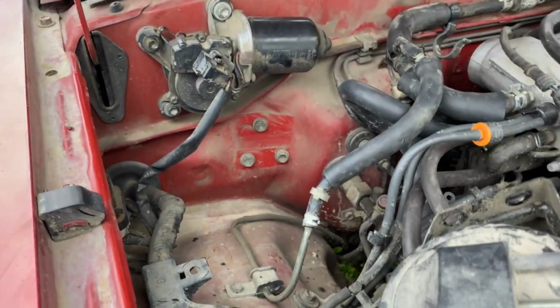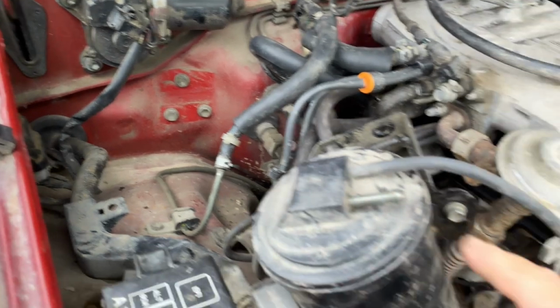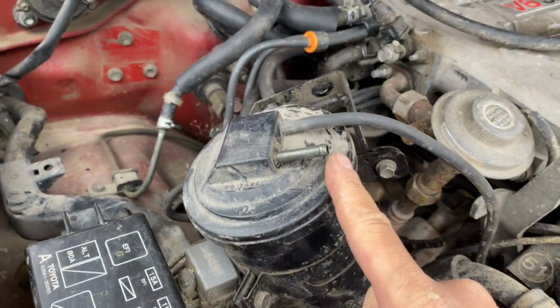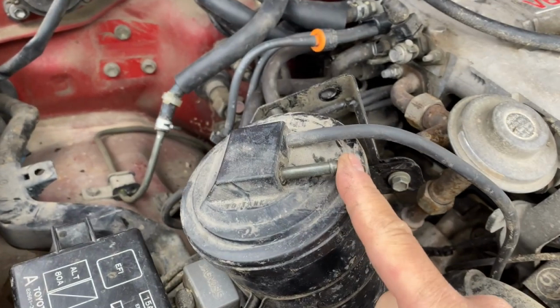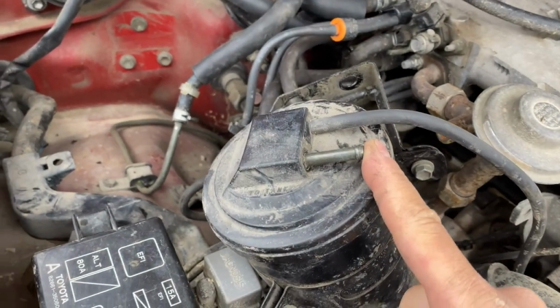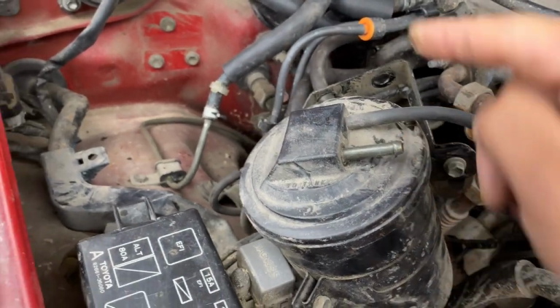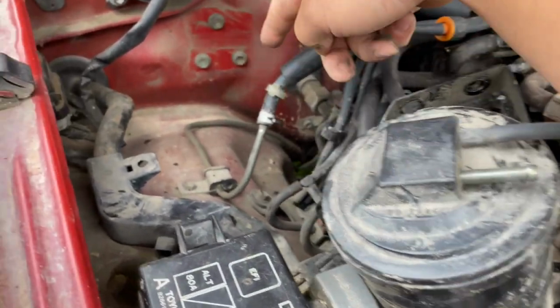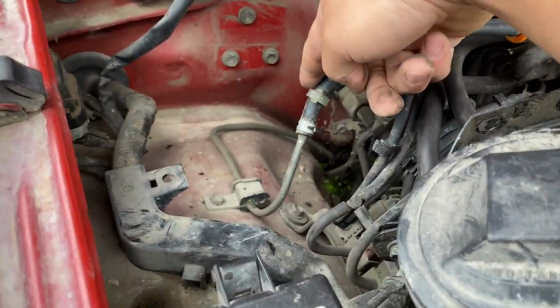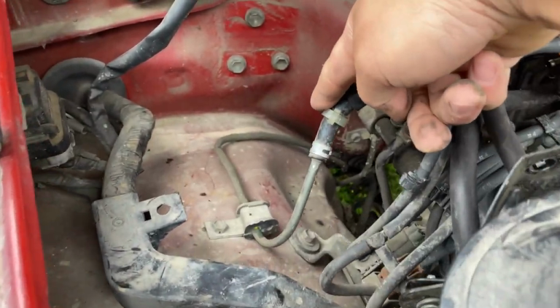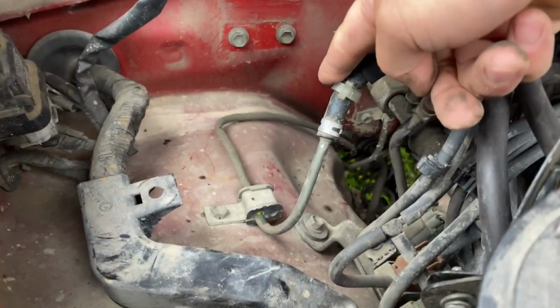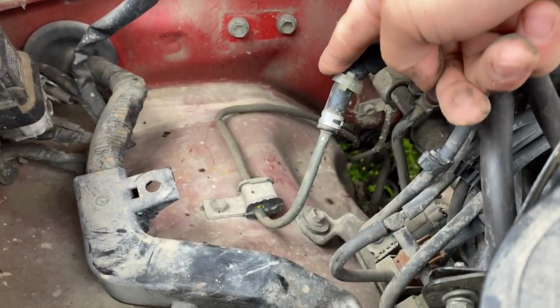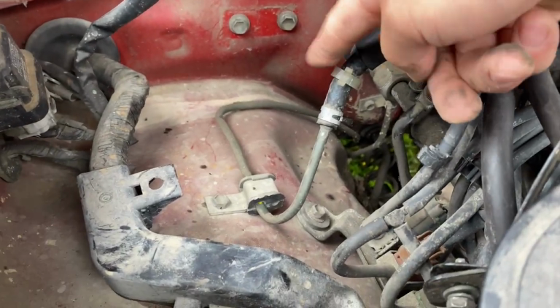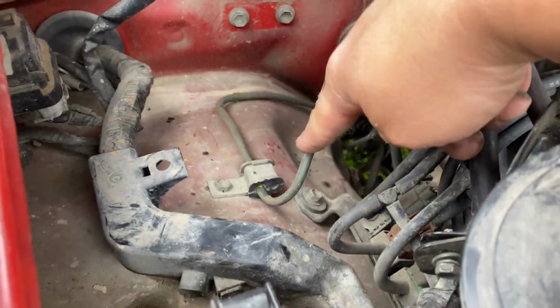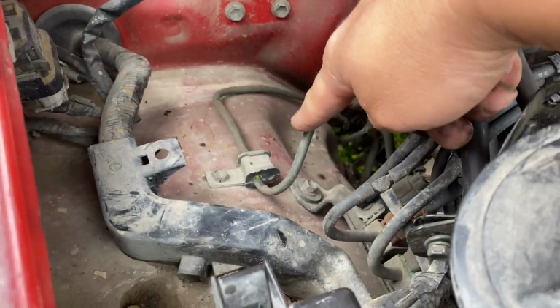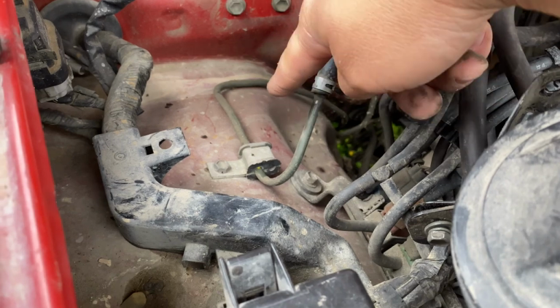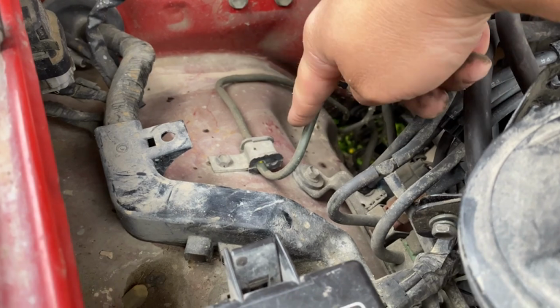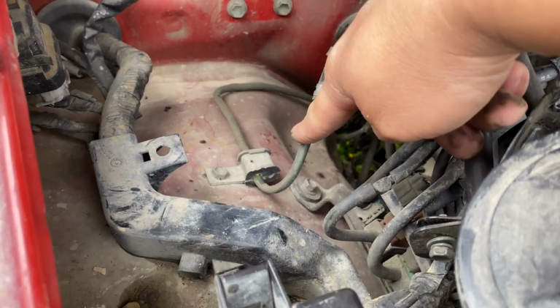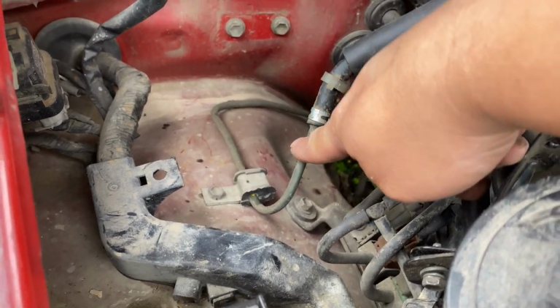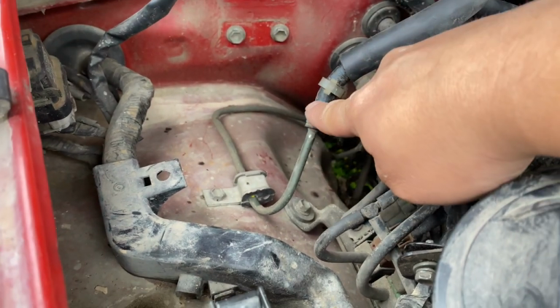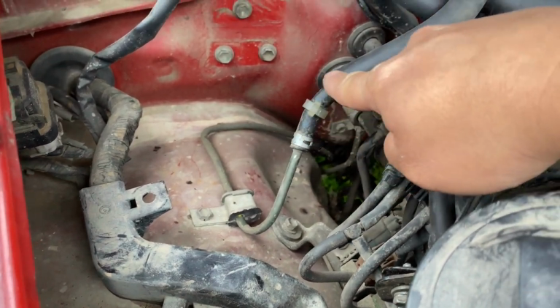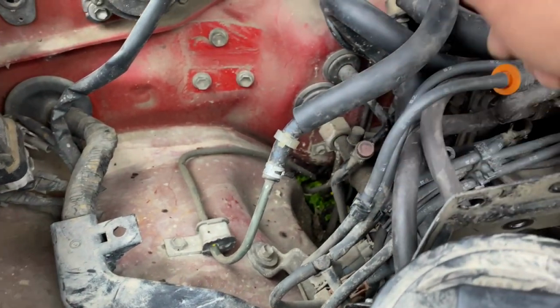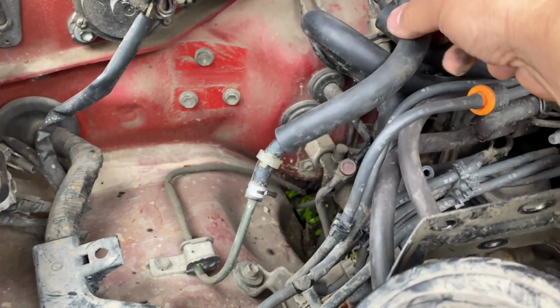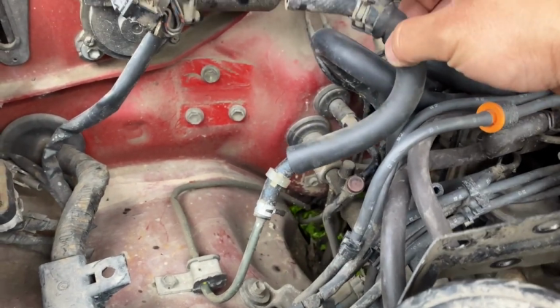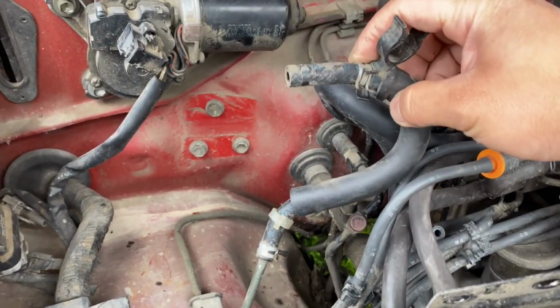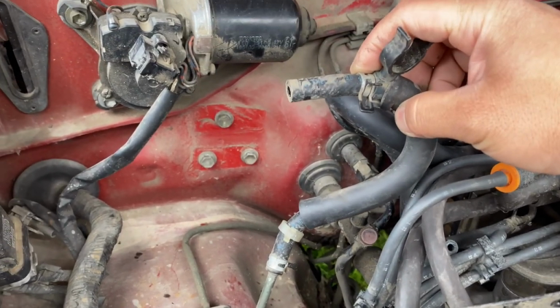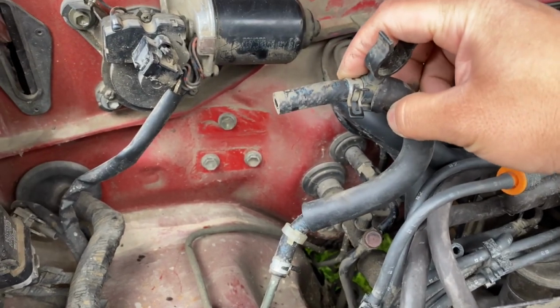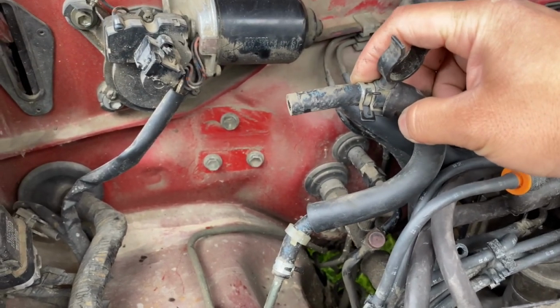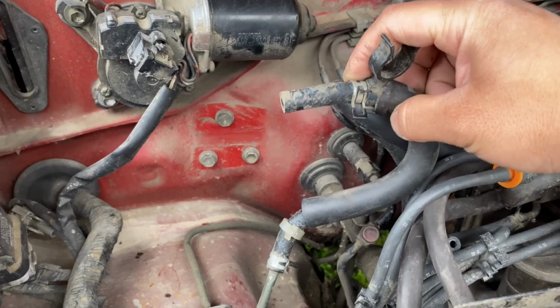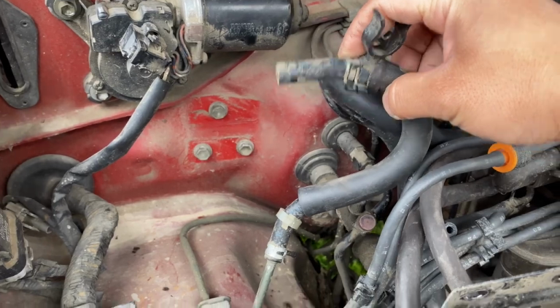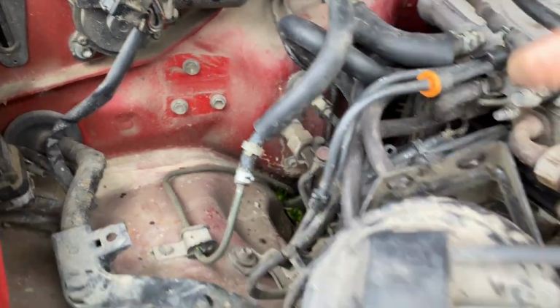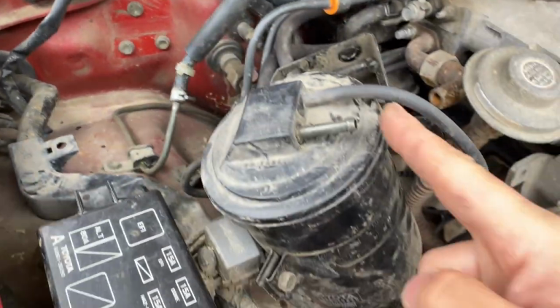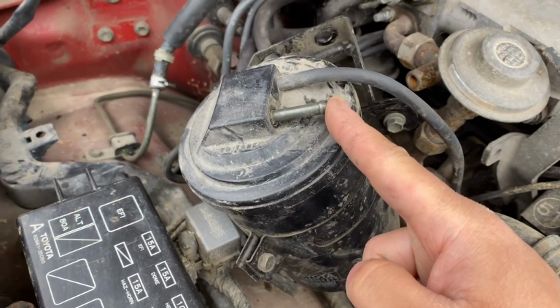For this line here, this is the fuel vapor return line from the gas tank. This hard line comes into a hose and it goes like that — so this would go right here.